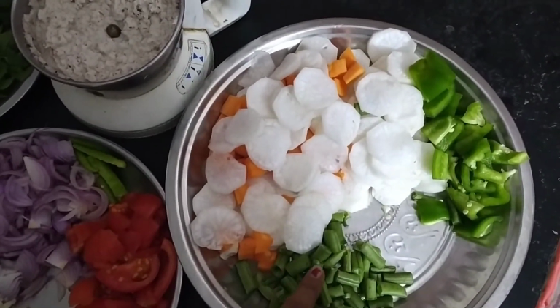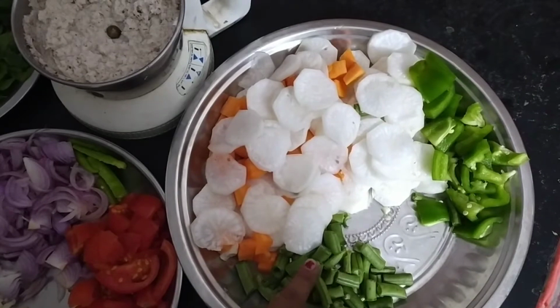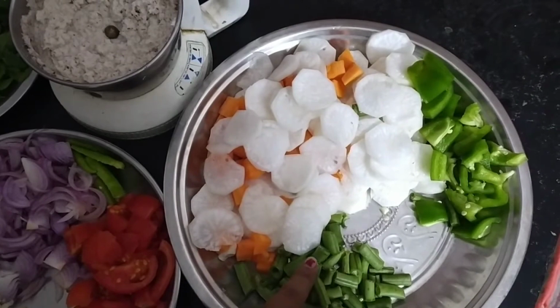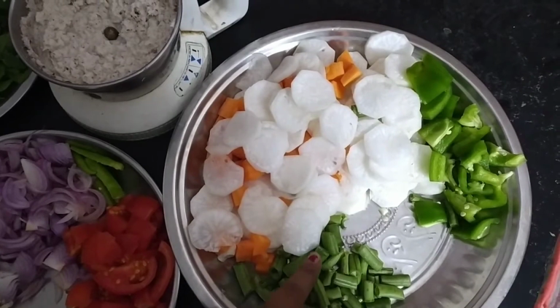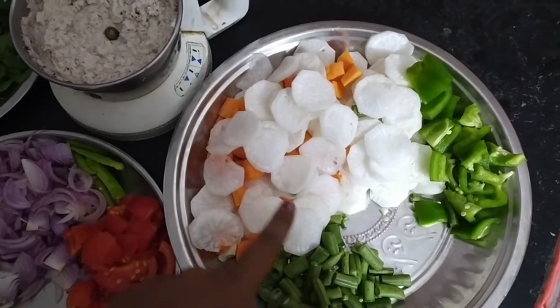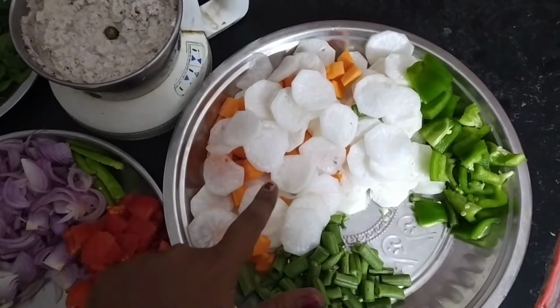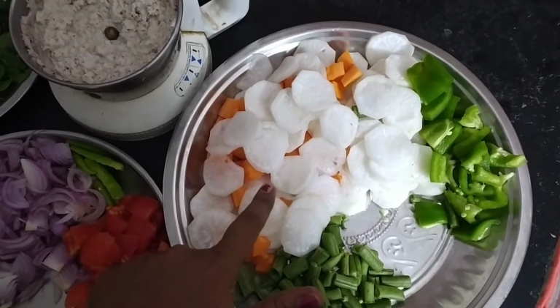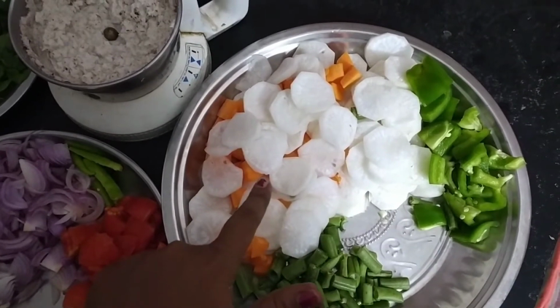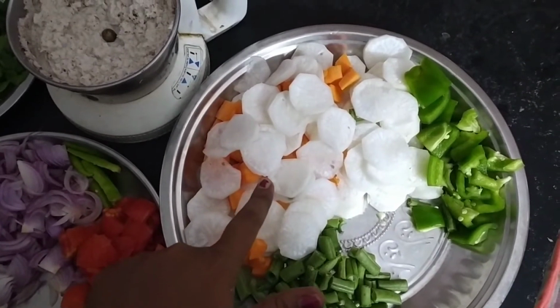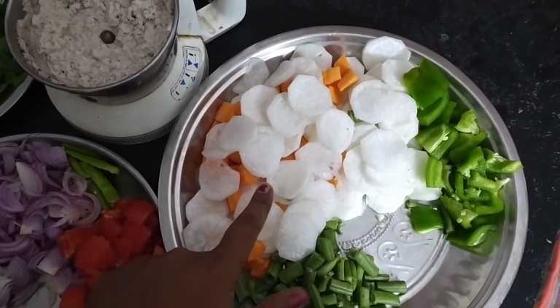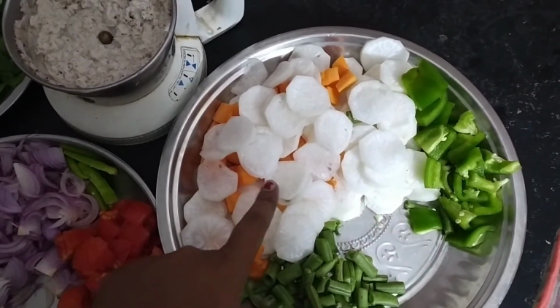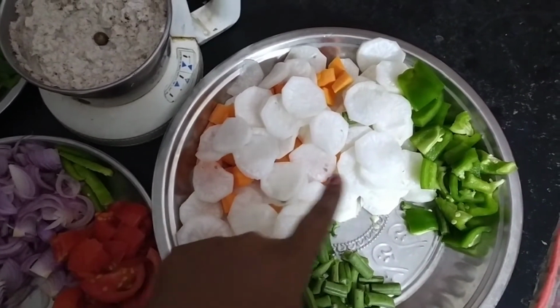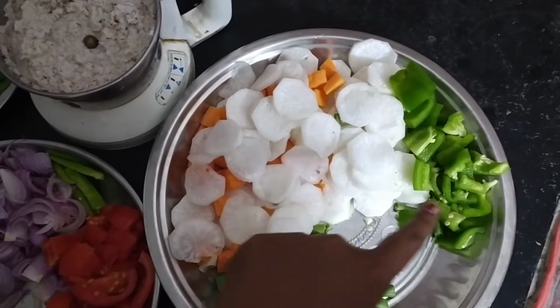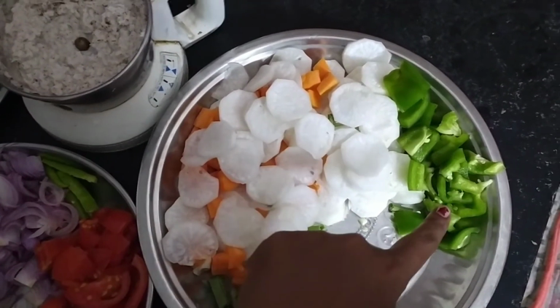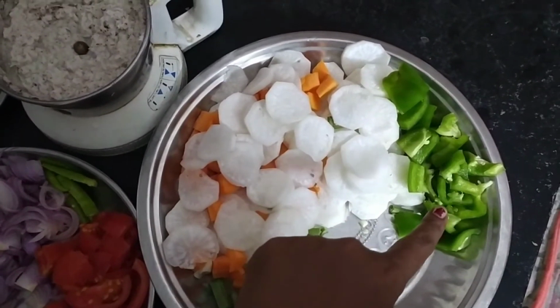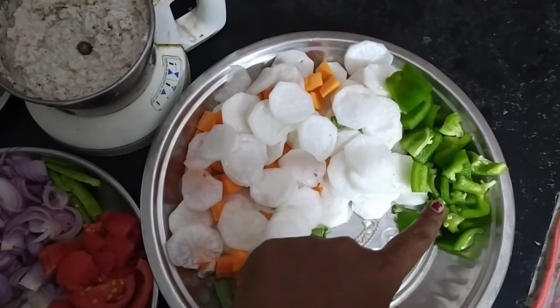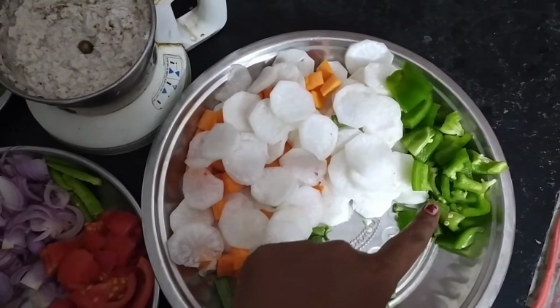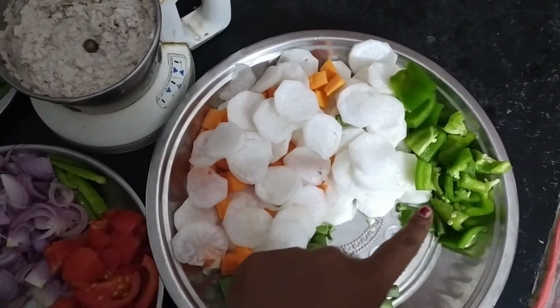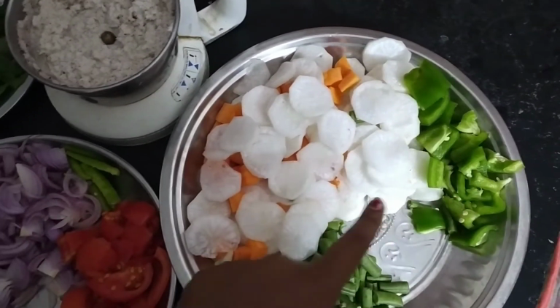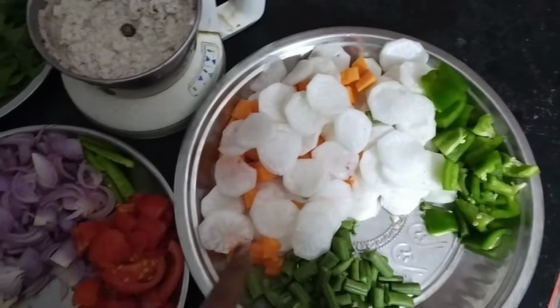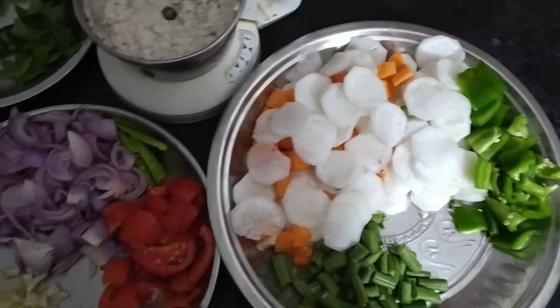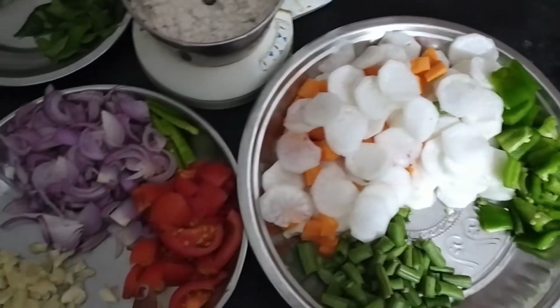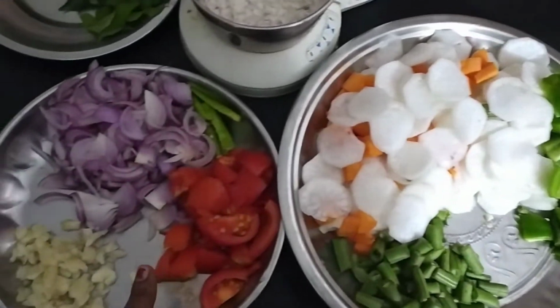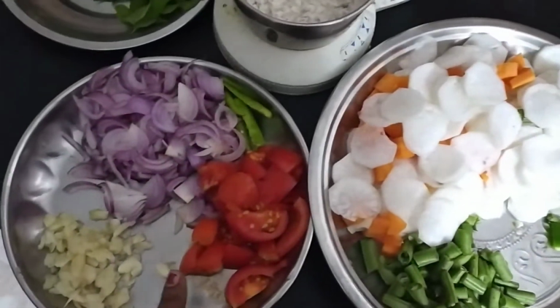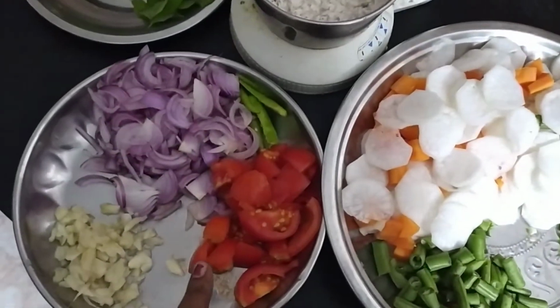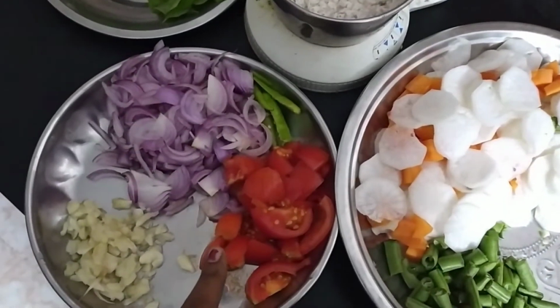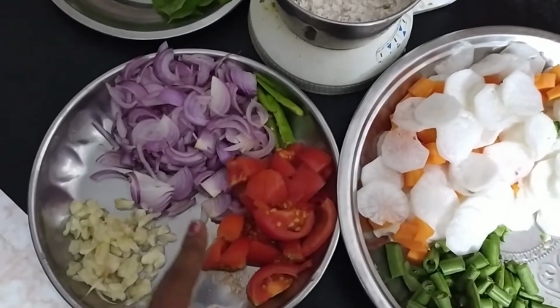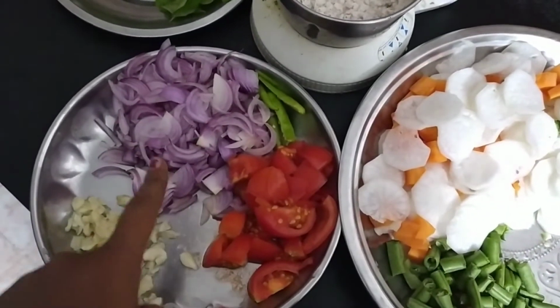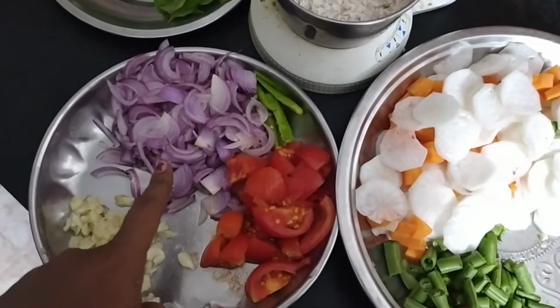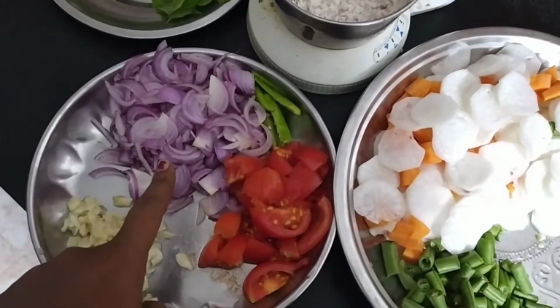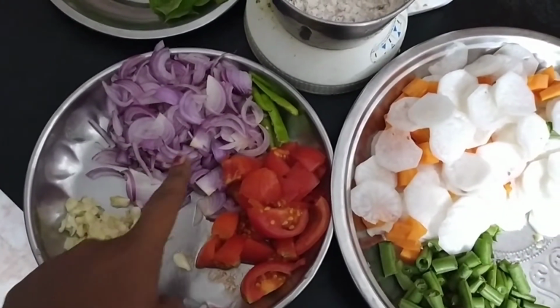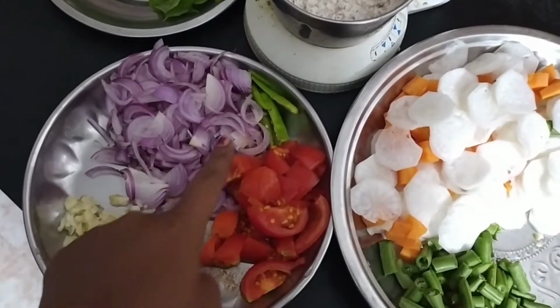We will cut the beans, carrot, and beans. We will also cut thakali, bengay, and pundu.